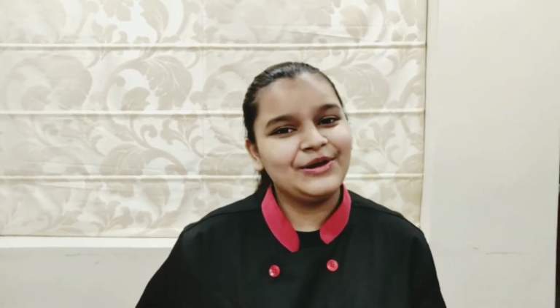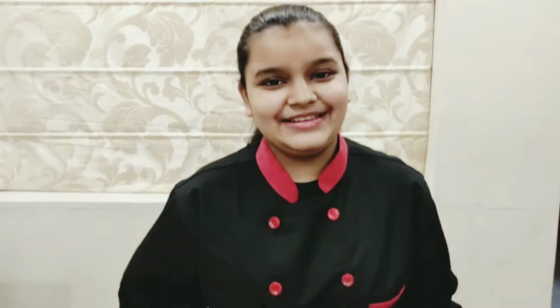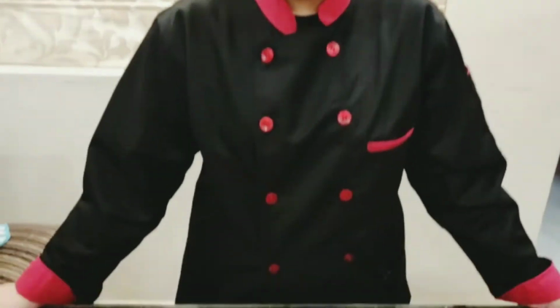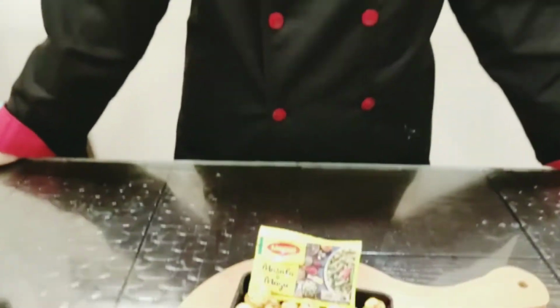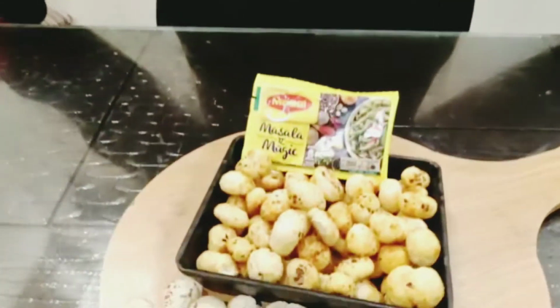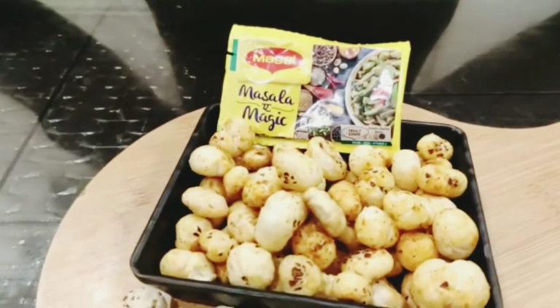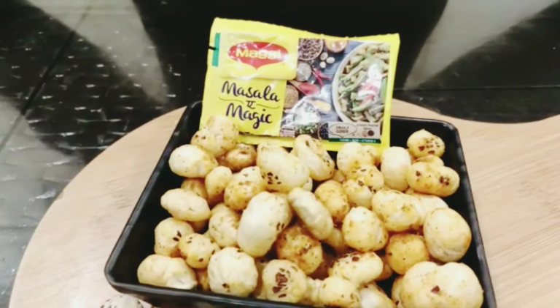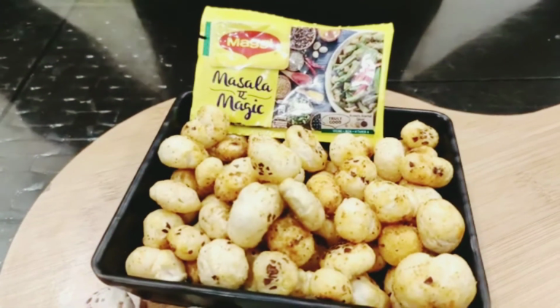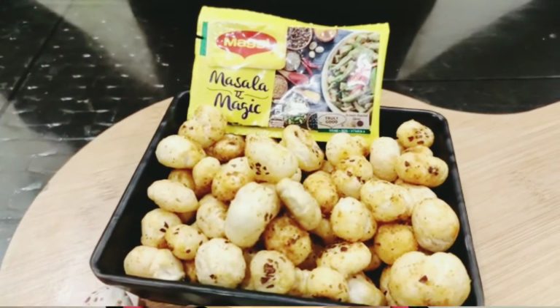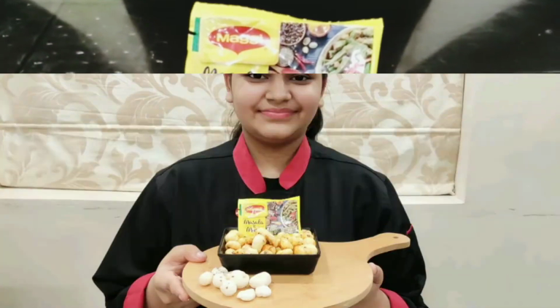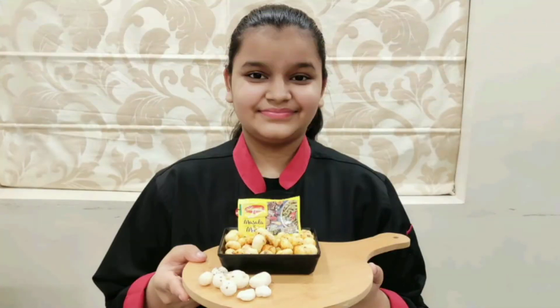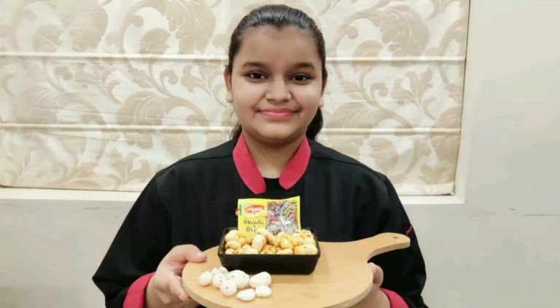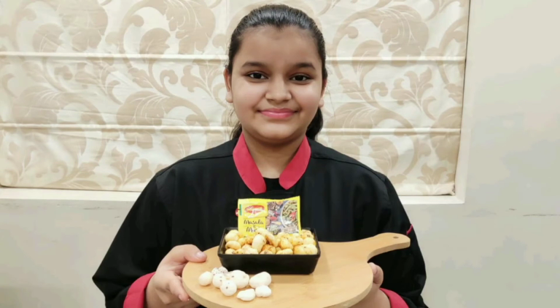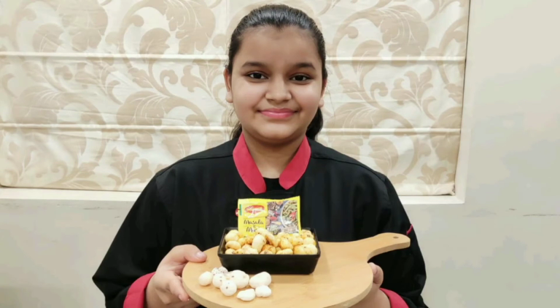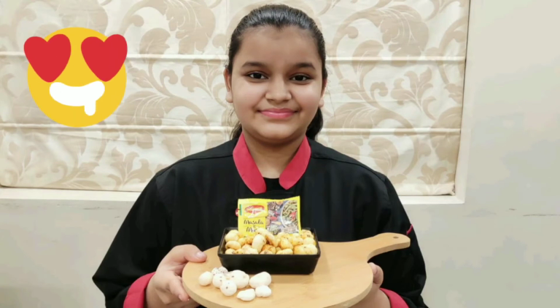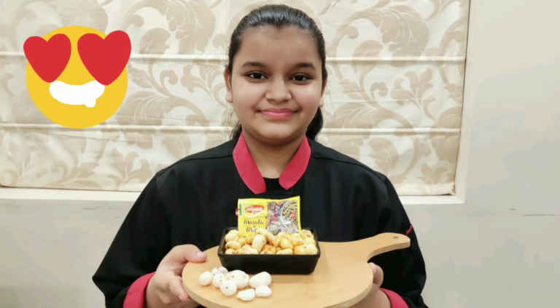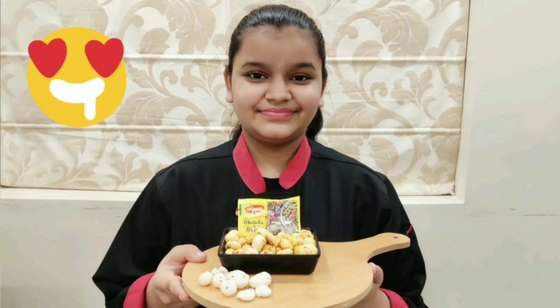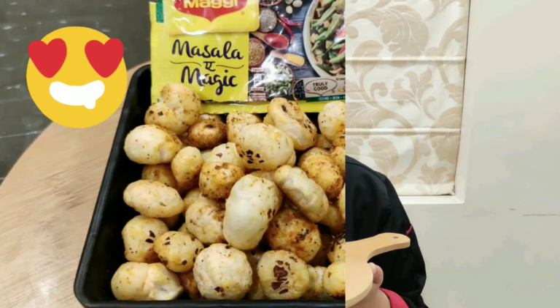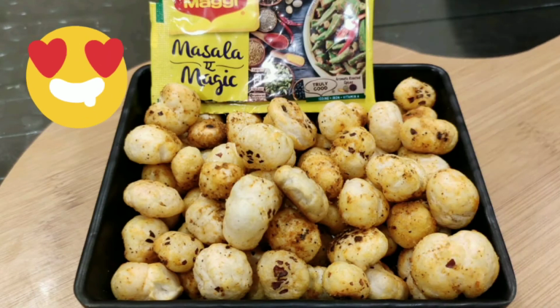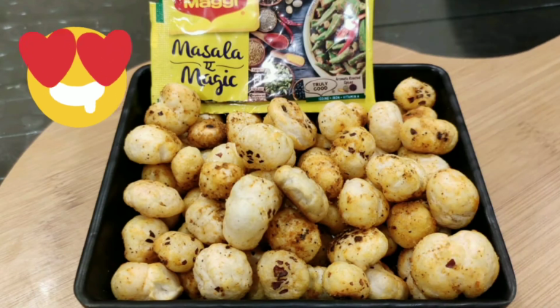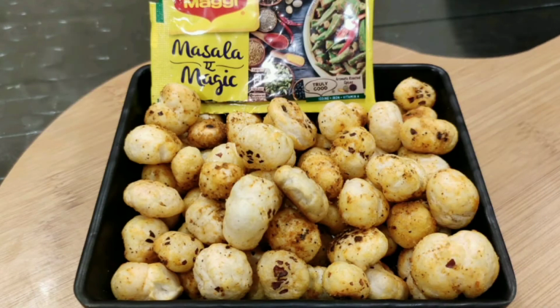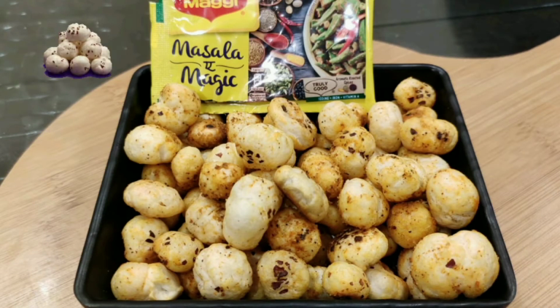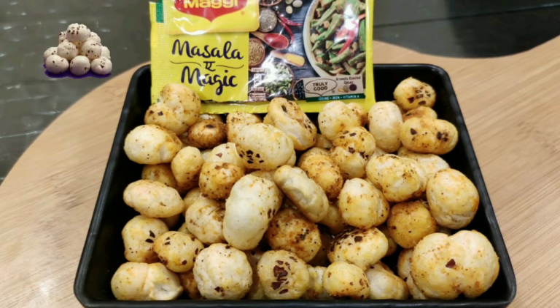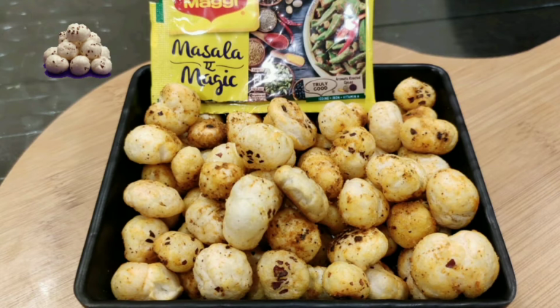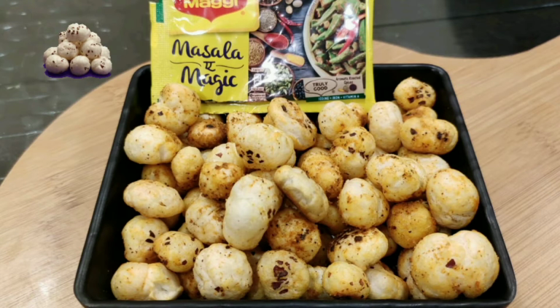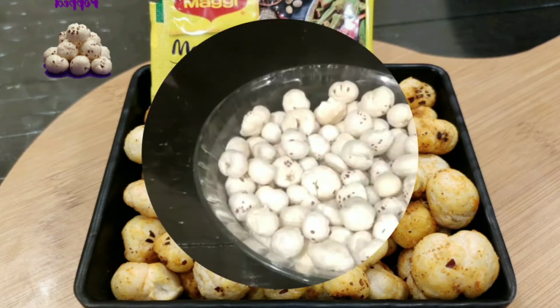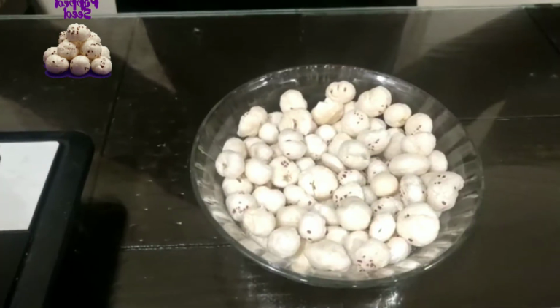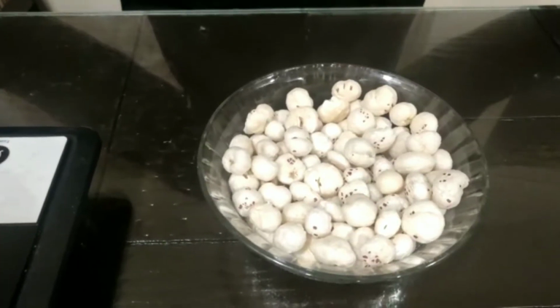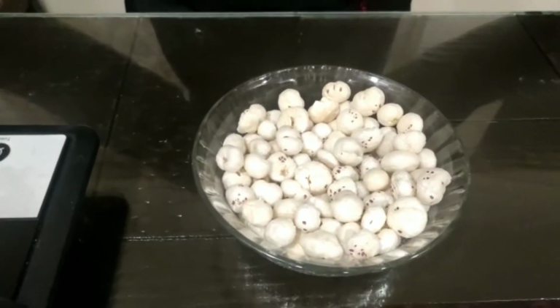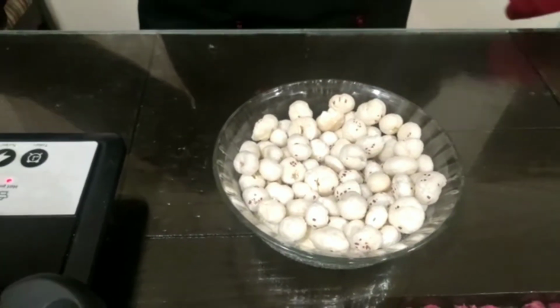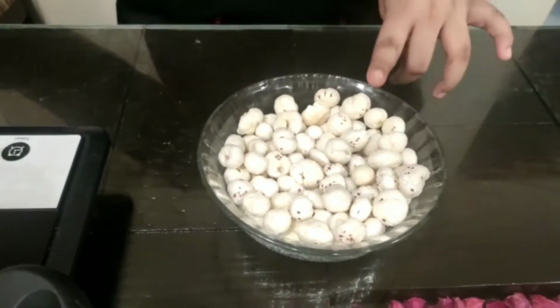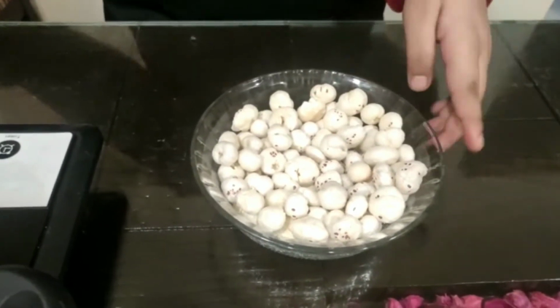Look at this — this smells so good. So let's start. First, we will dry roast our makhanas.